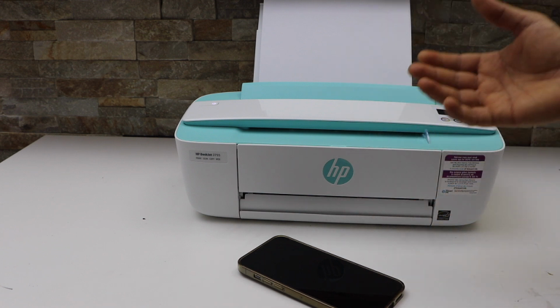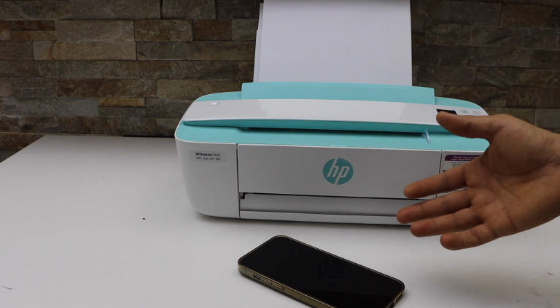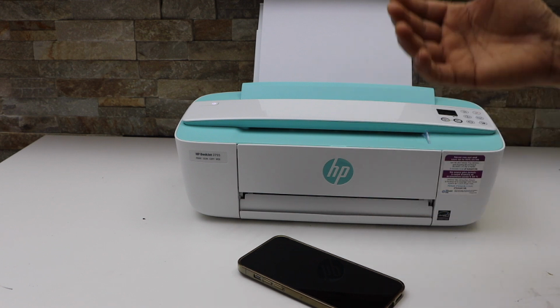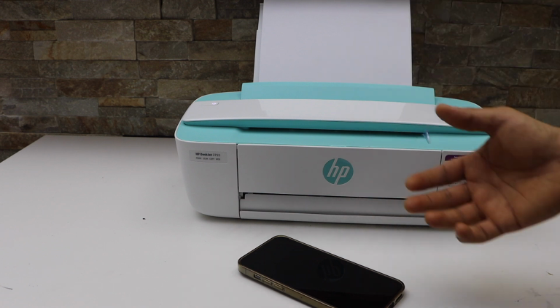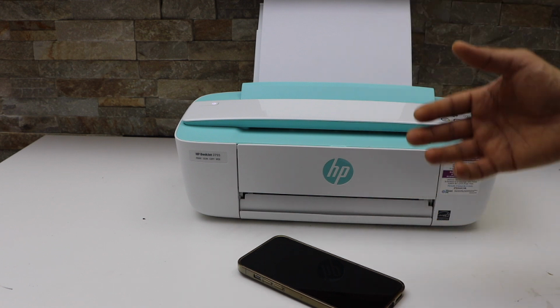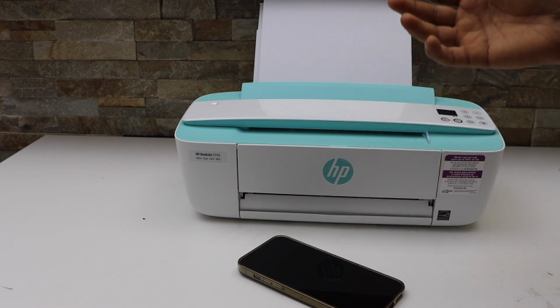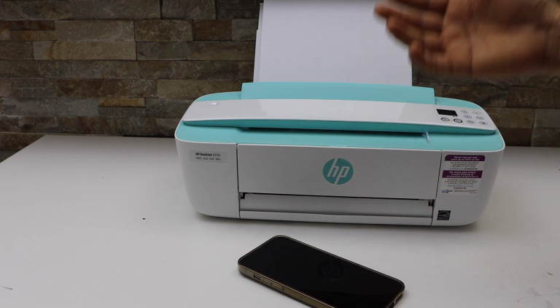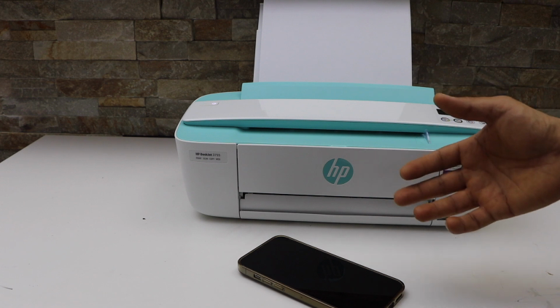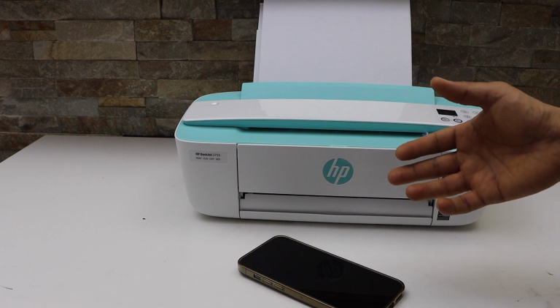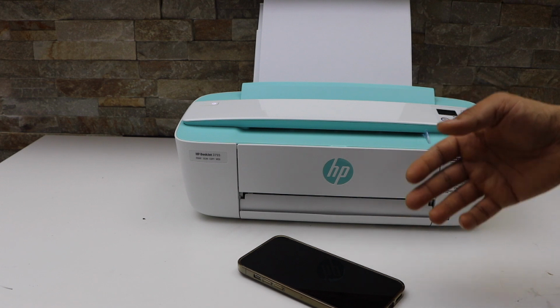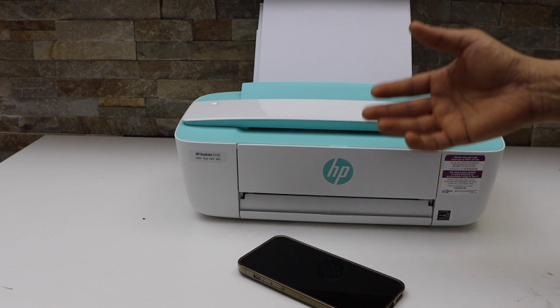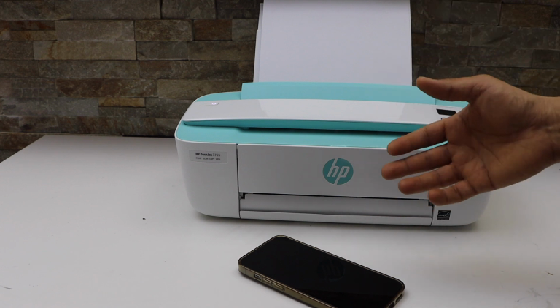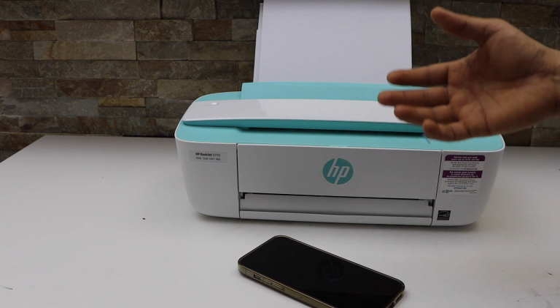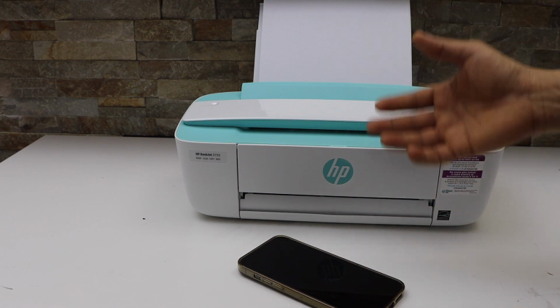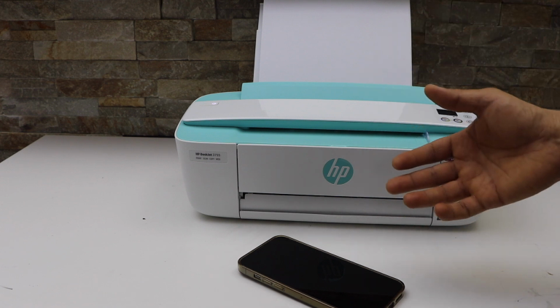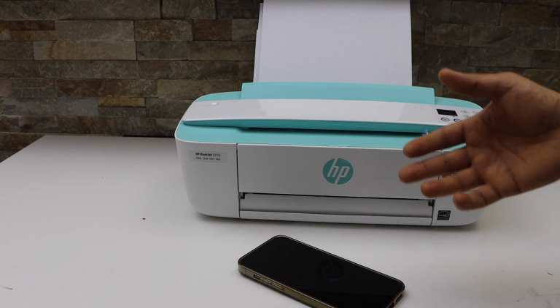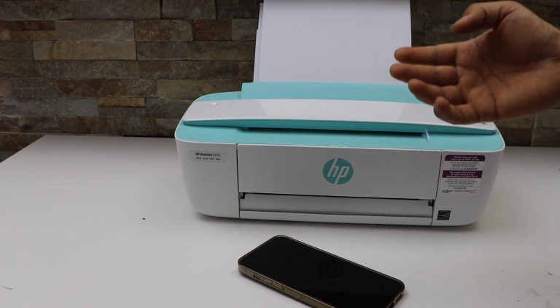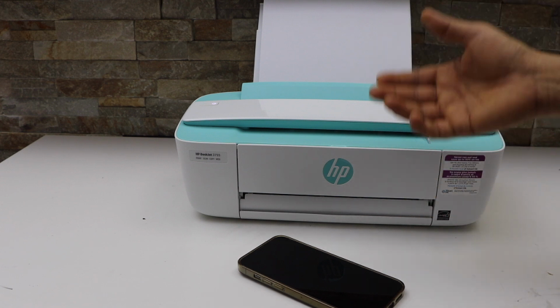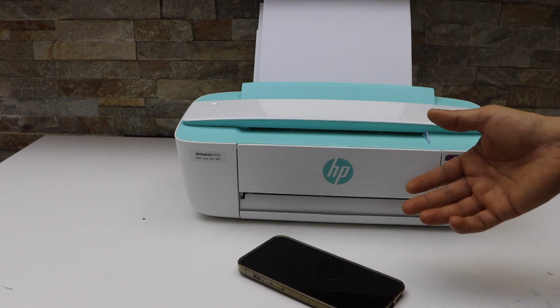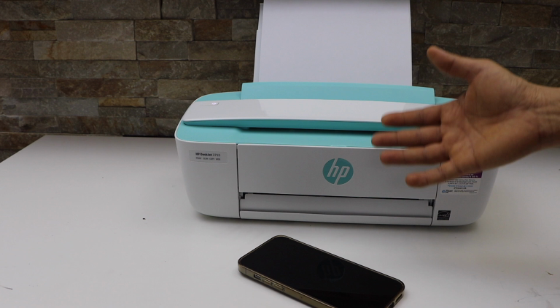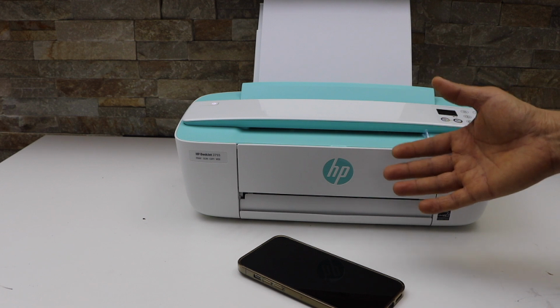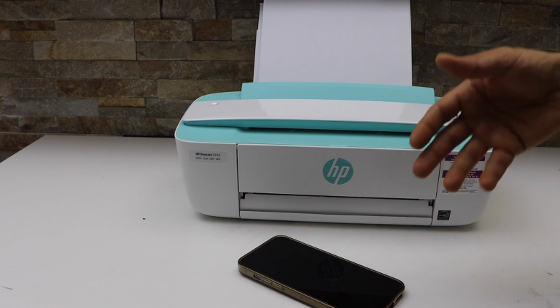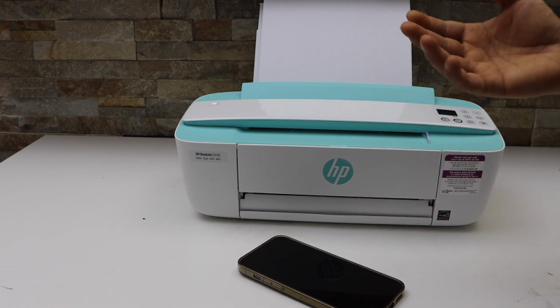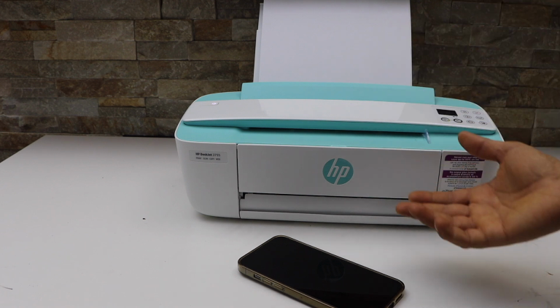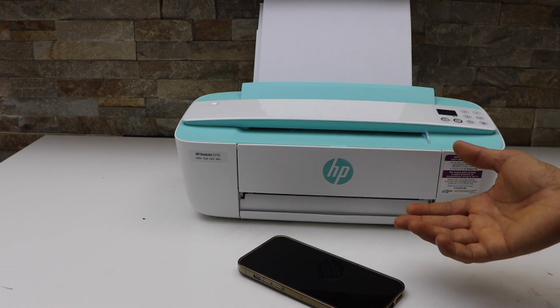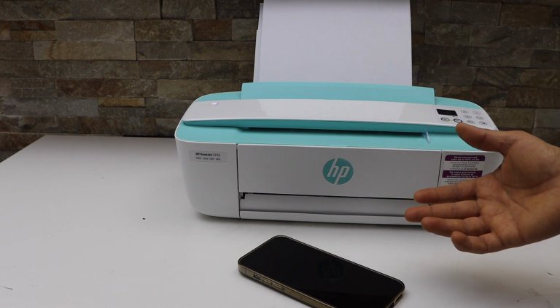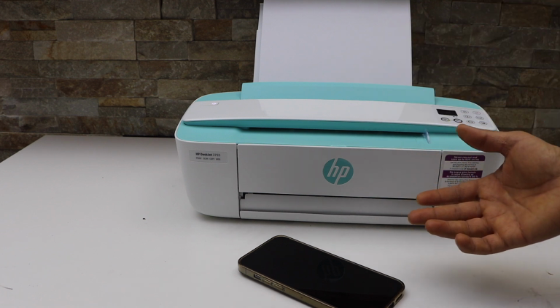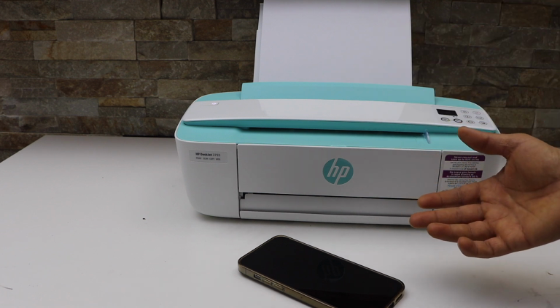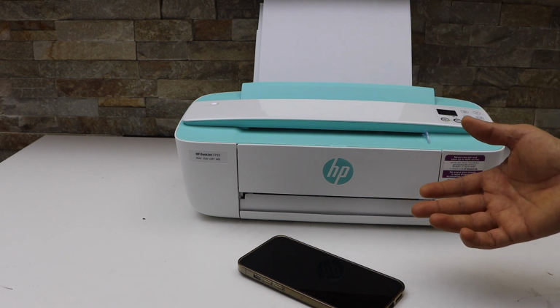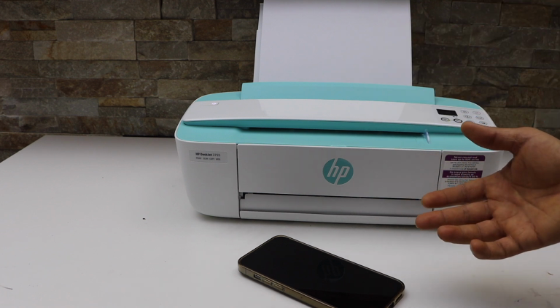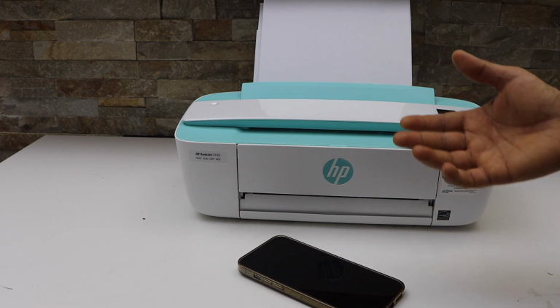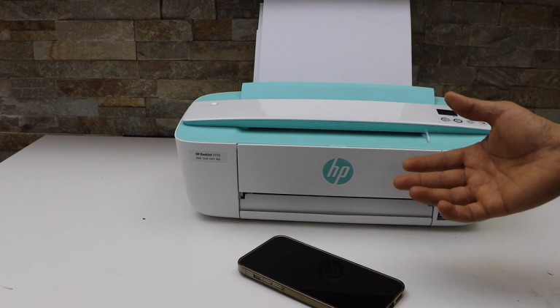These are the three steps you can follow to increase or resume the normal speed of printing and start printing again.